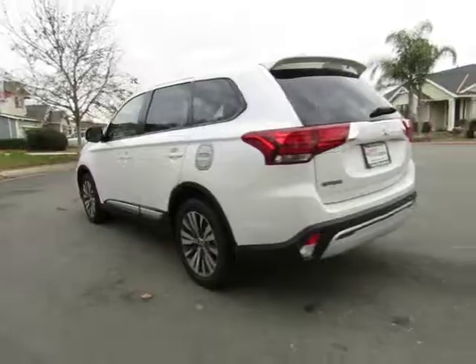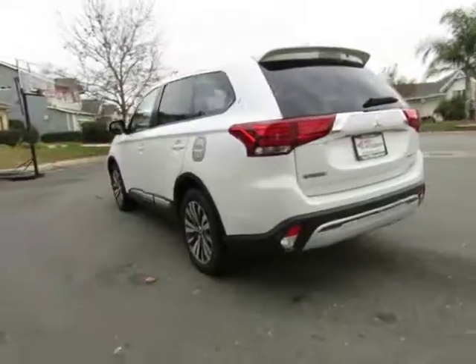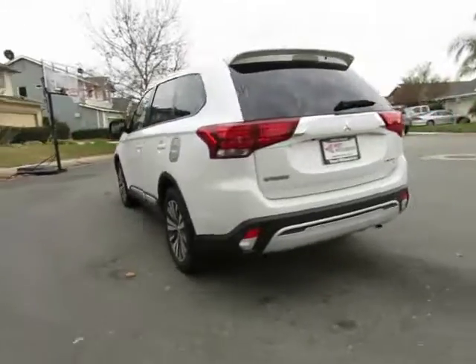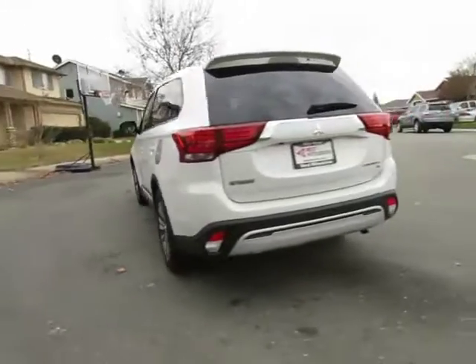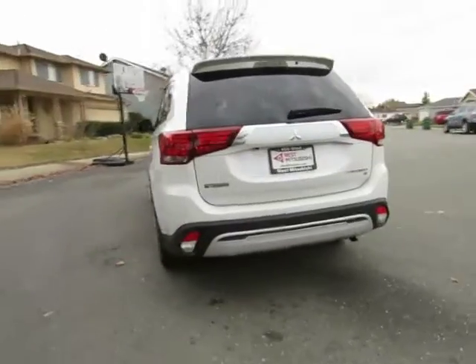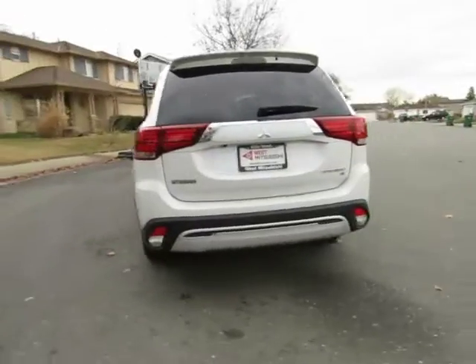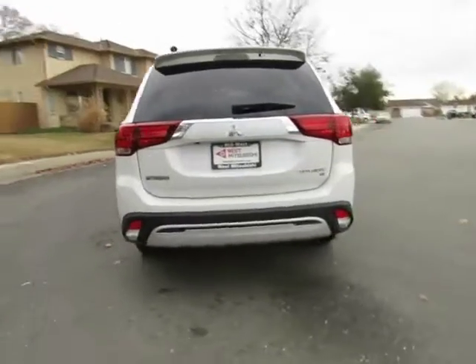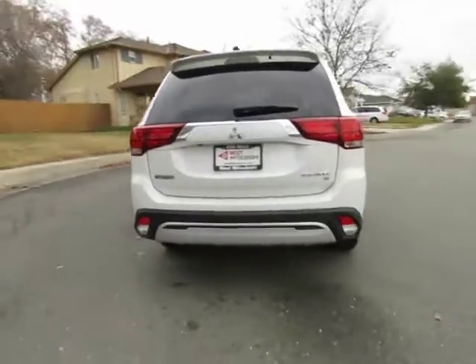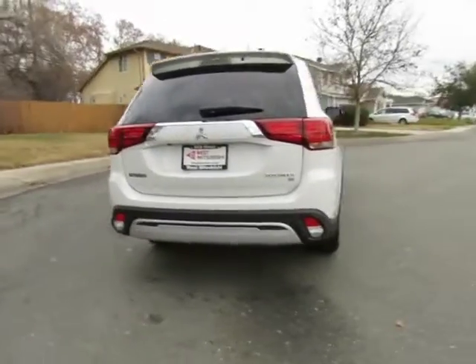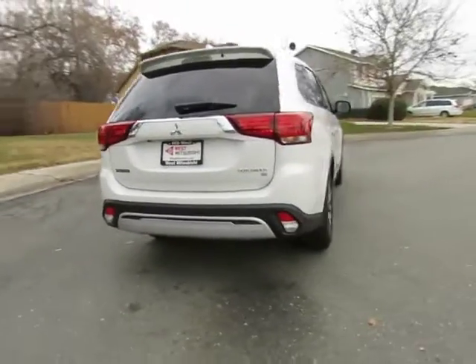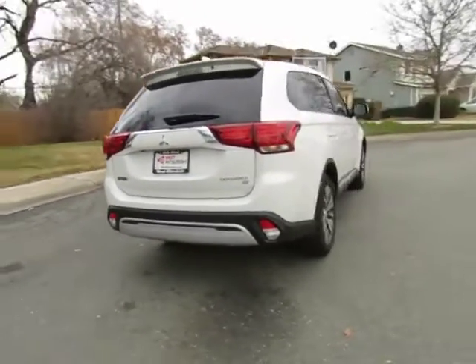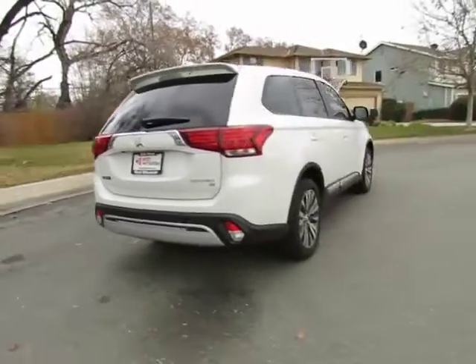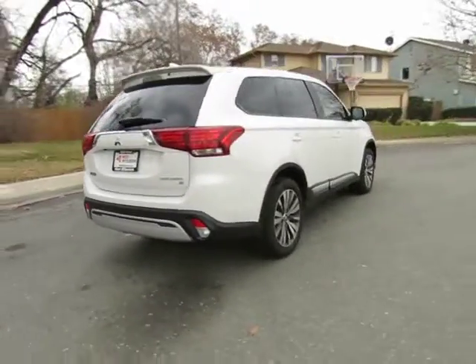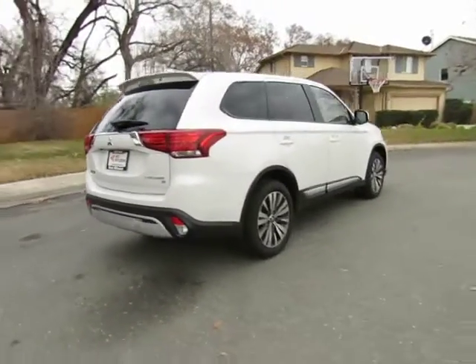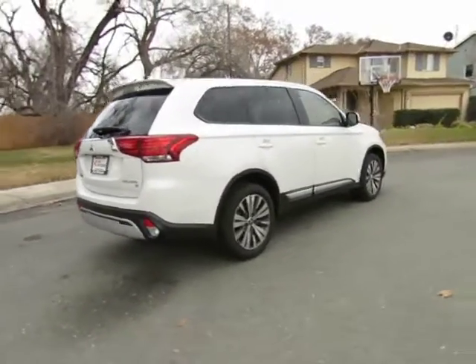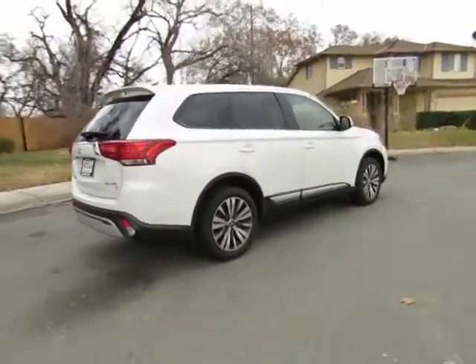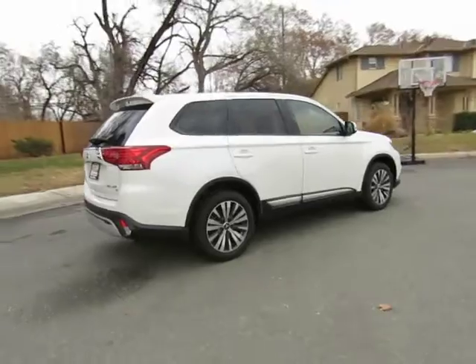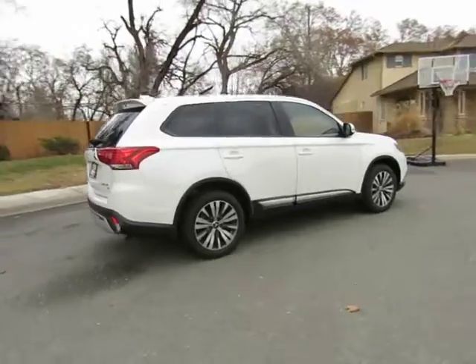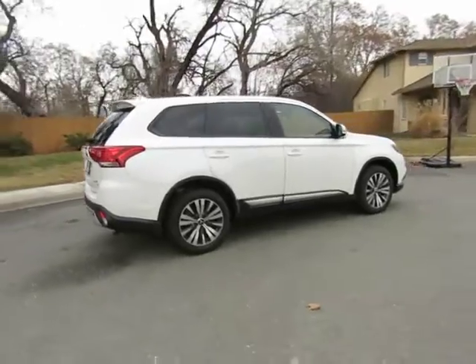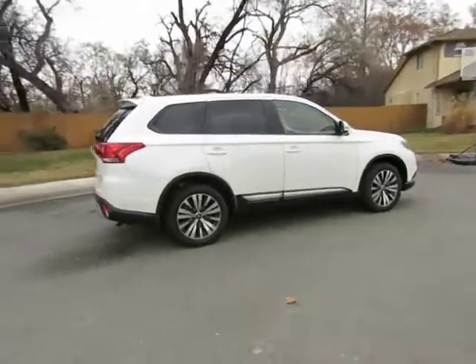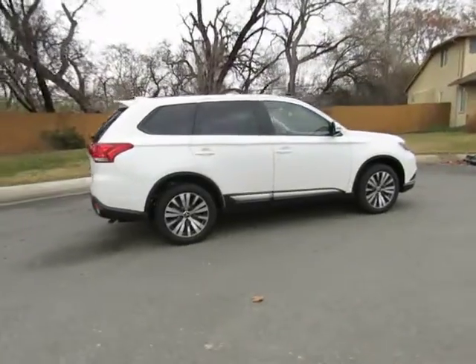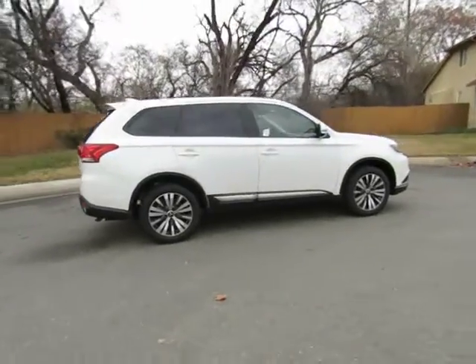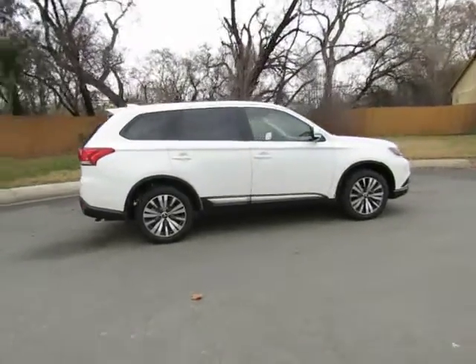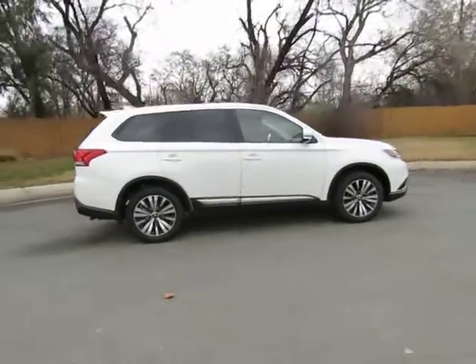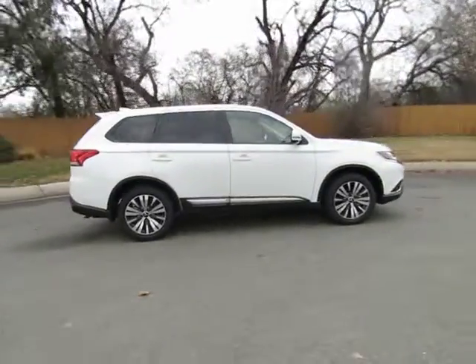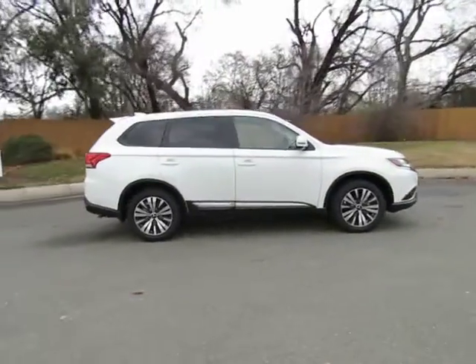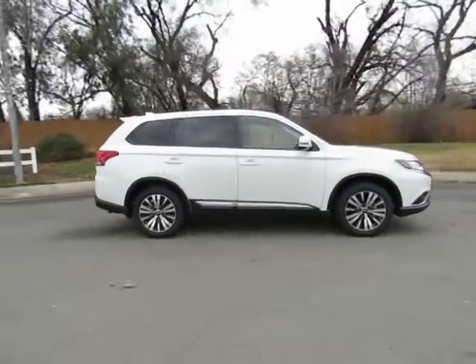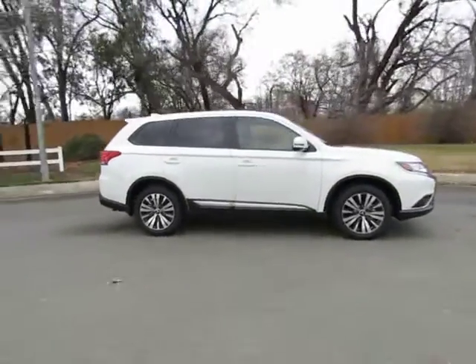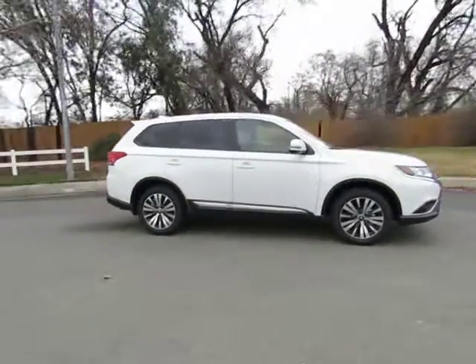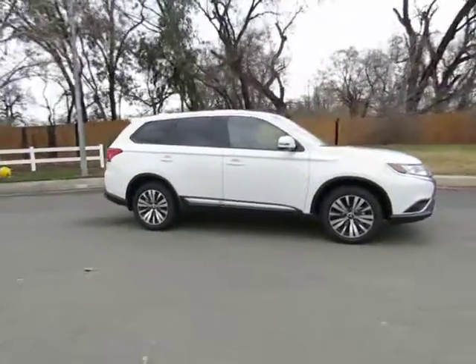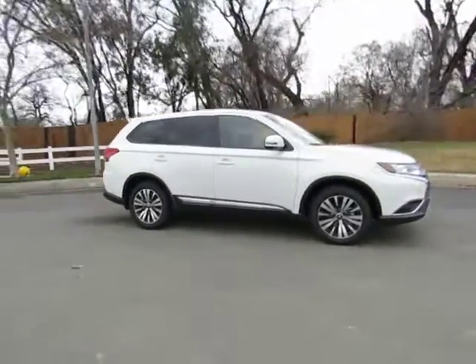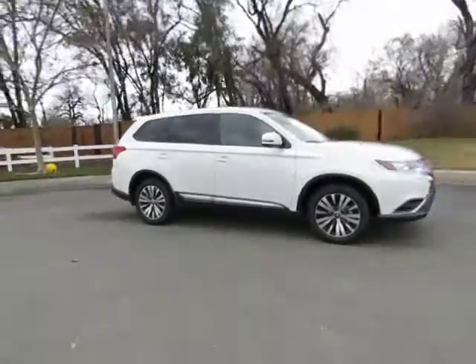Hey, Wes Mitsubishi here. Come on in and take a look at this brand new 2019 Mitsubishi Outlander. This brand new vehicle, just like all brand new Mitsubishi vehicles, comes with a 10-year, 100,000-mile limited powertrain warranty.